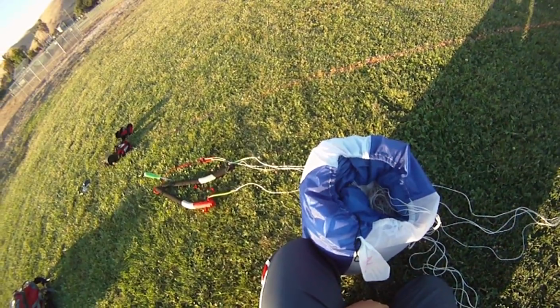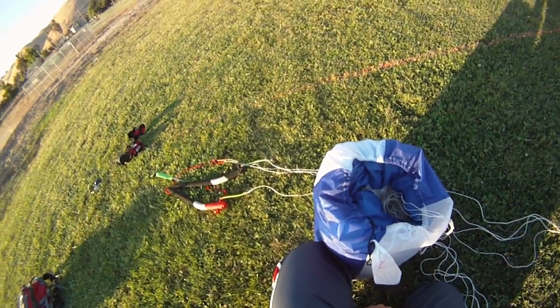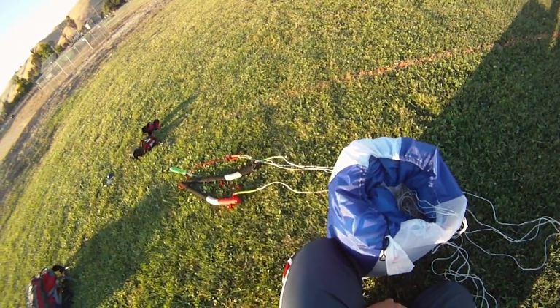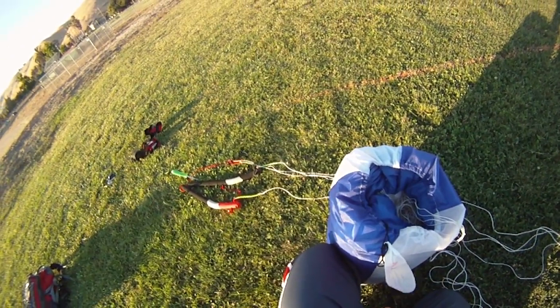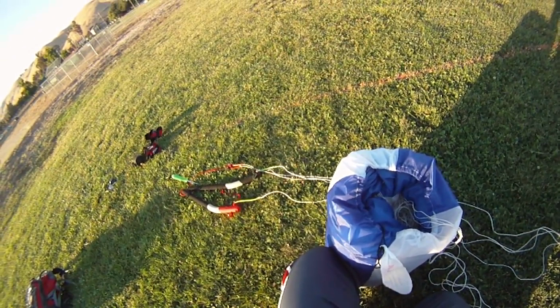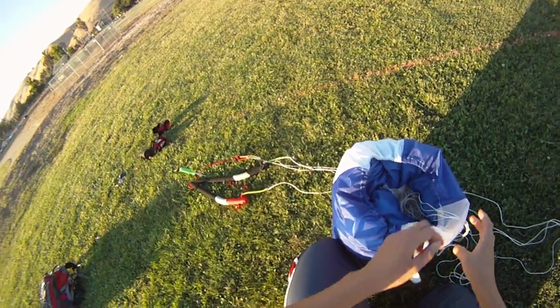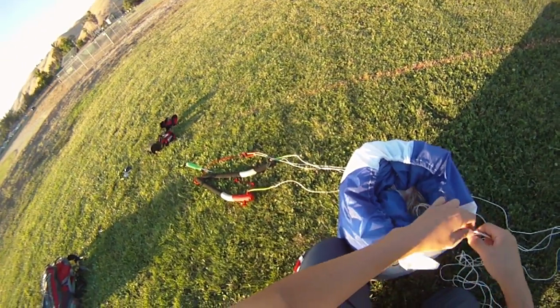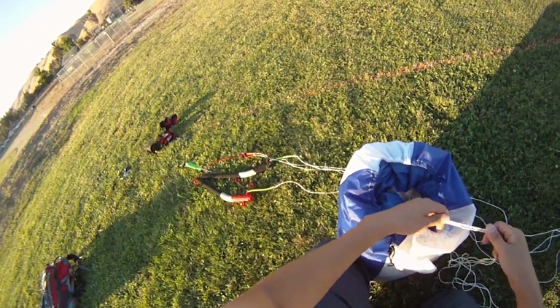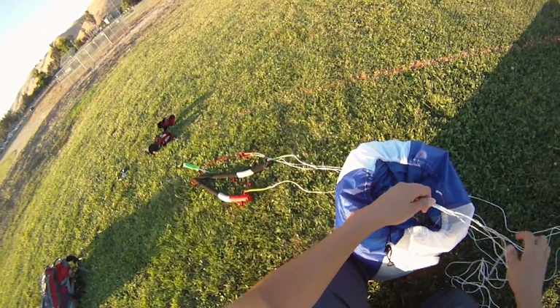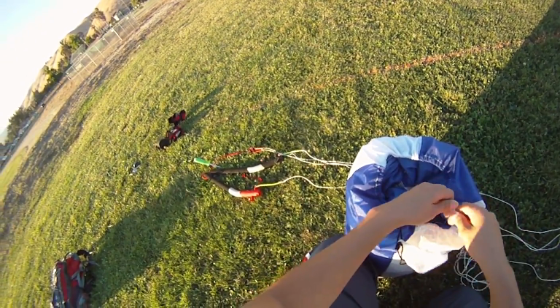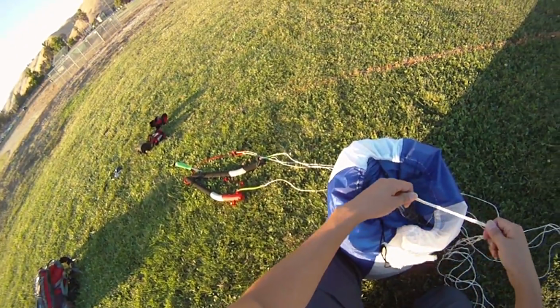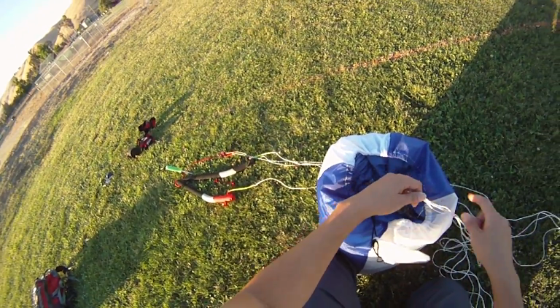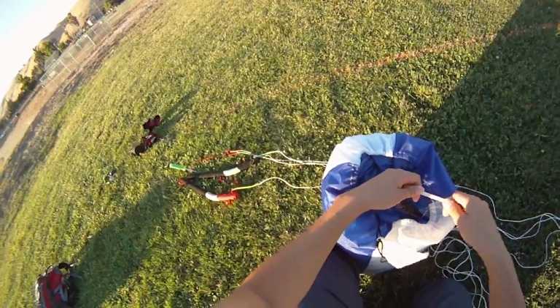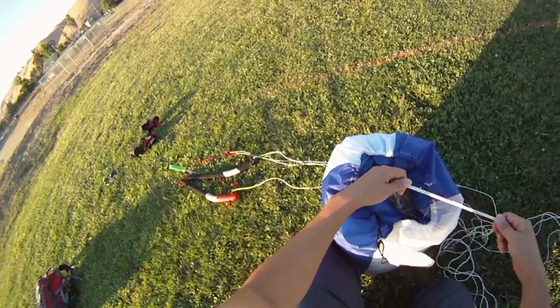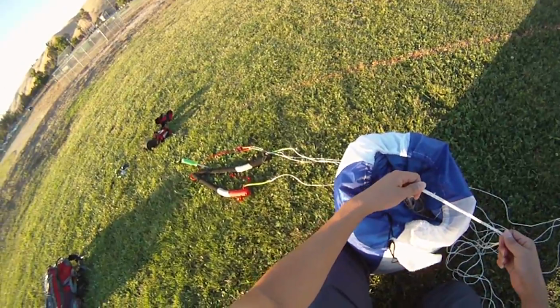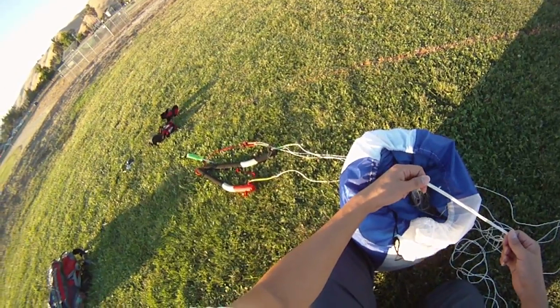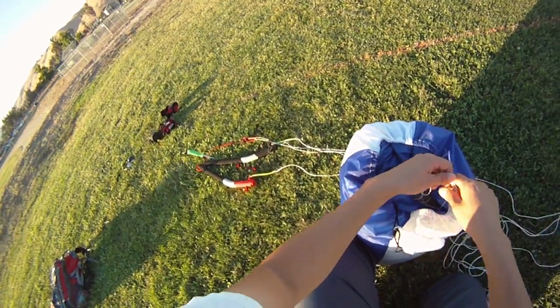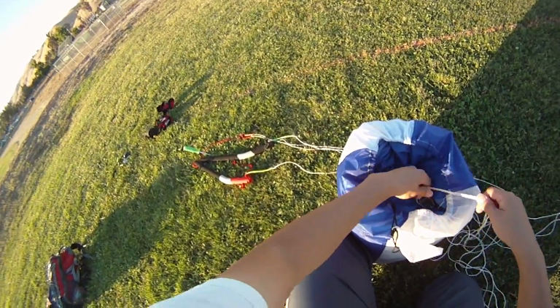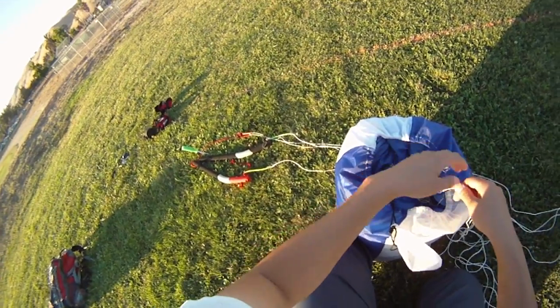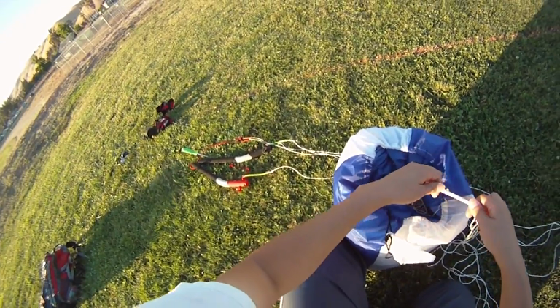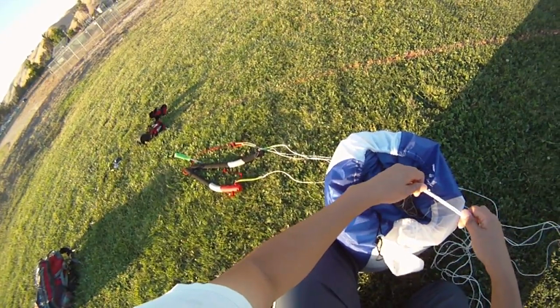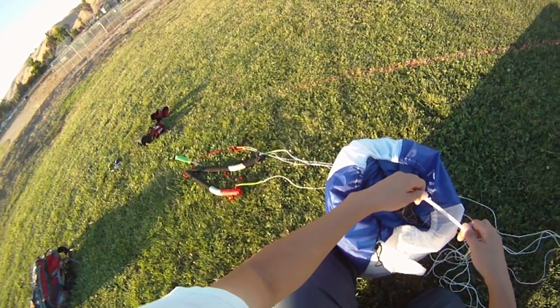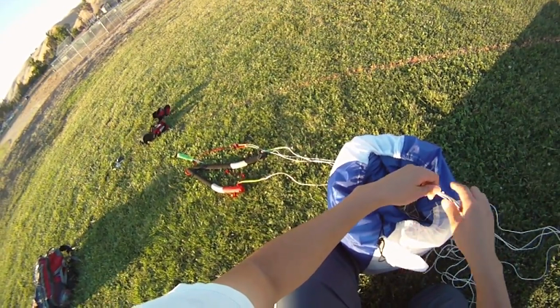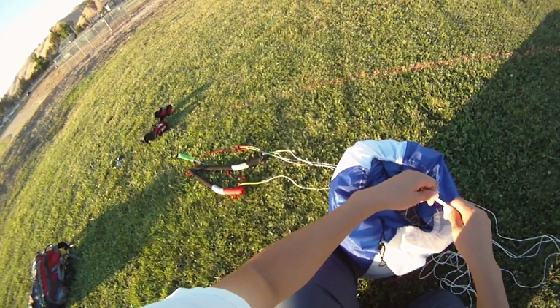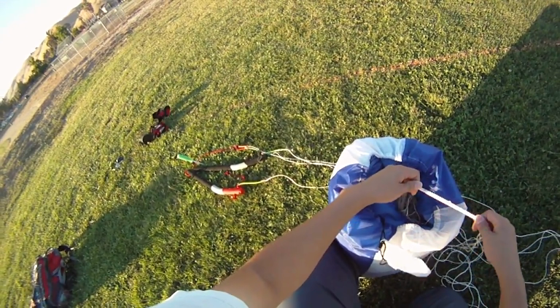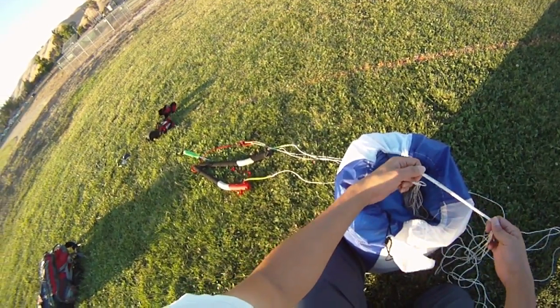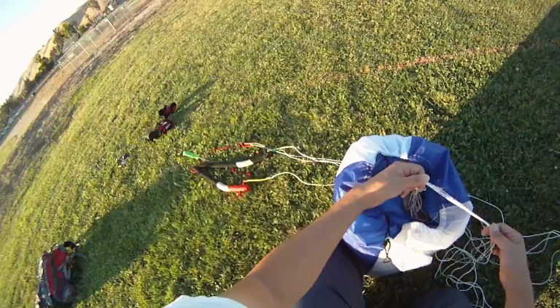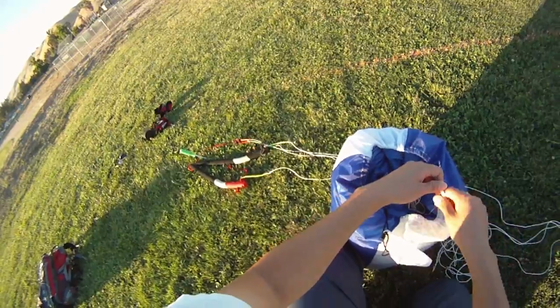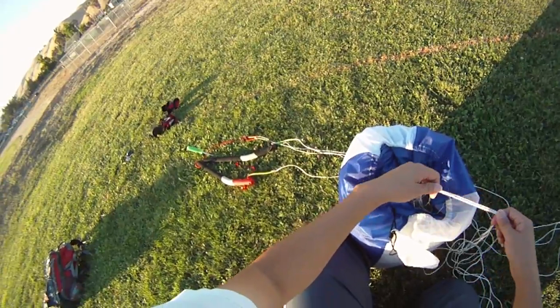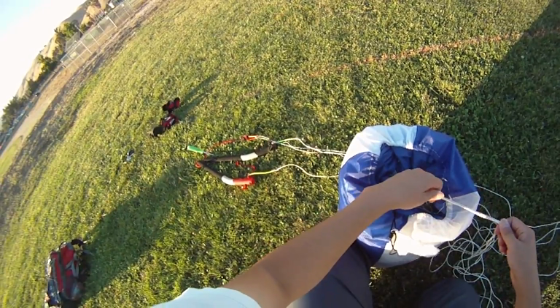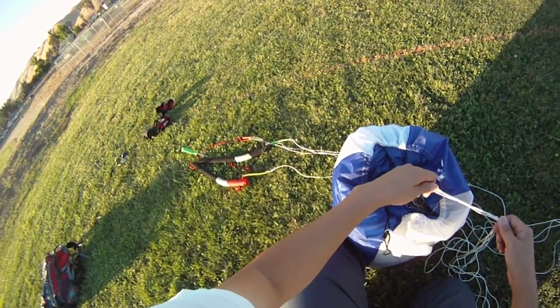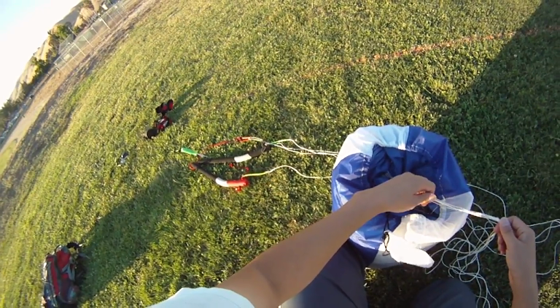Hey there friends. Today I wanted to share with you the way I parapack my kite. I'm not sure if this has been done before, but I call it the overhand parapack.